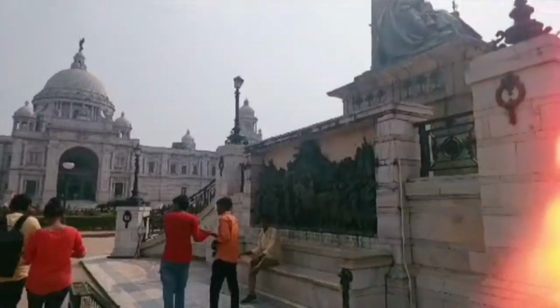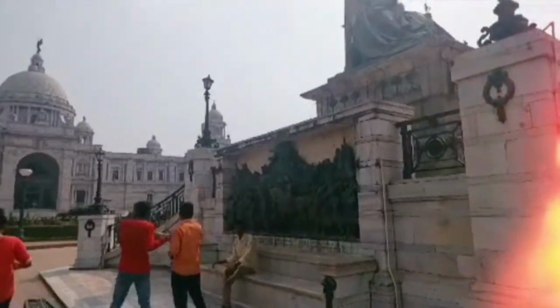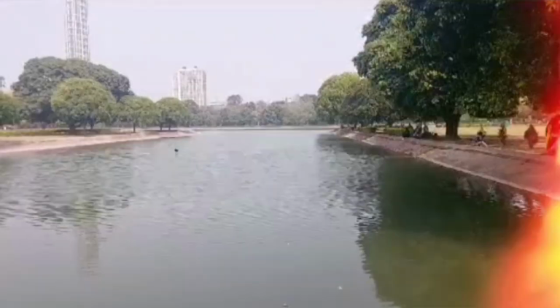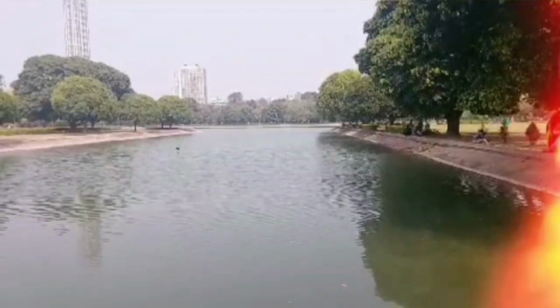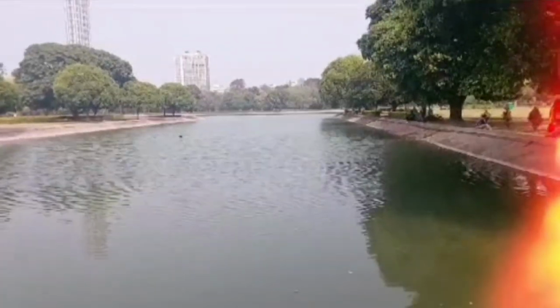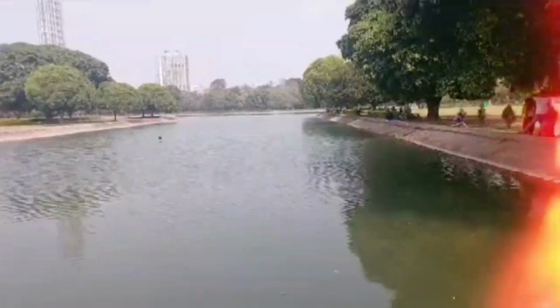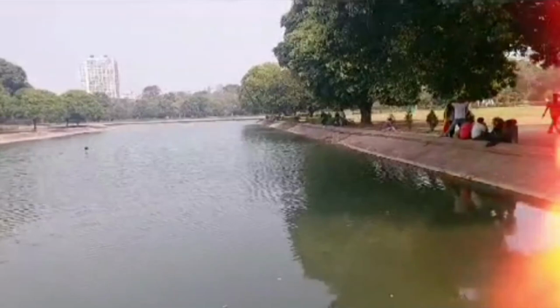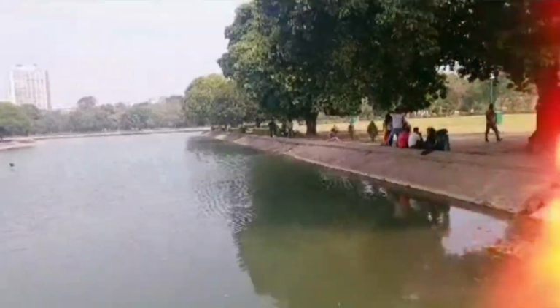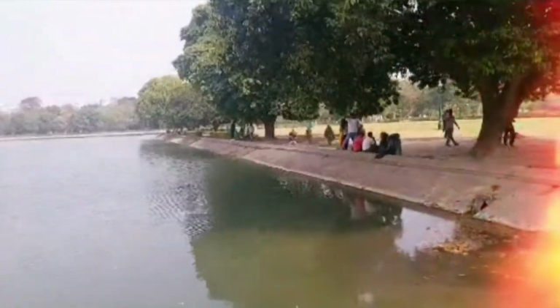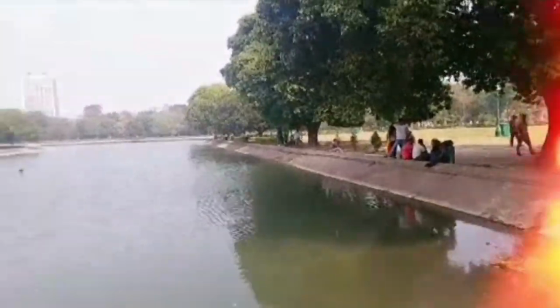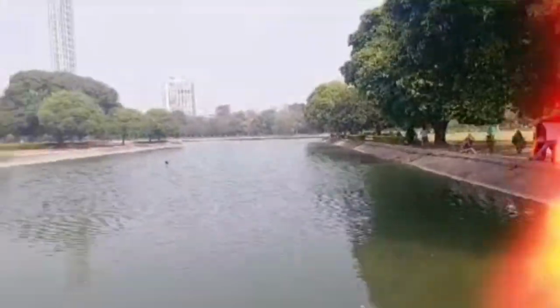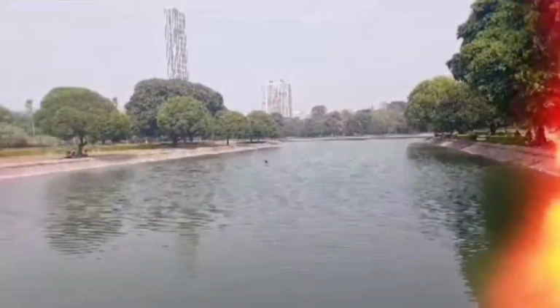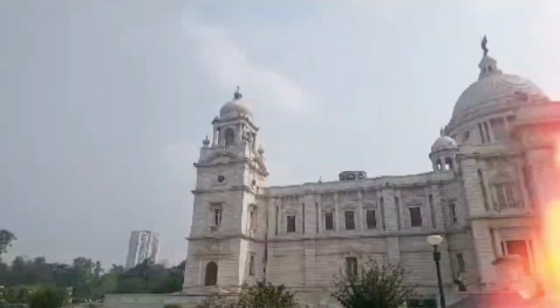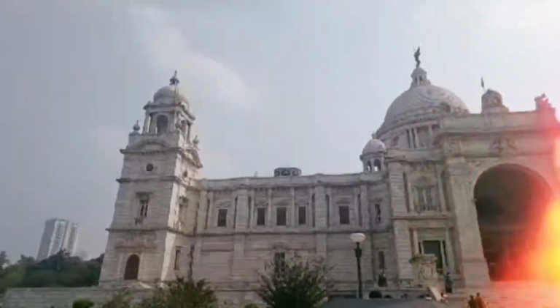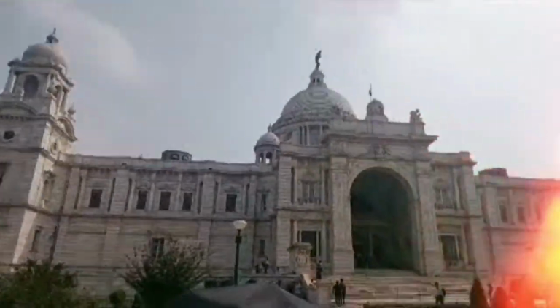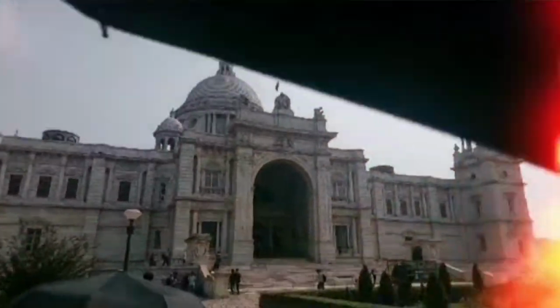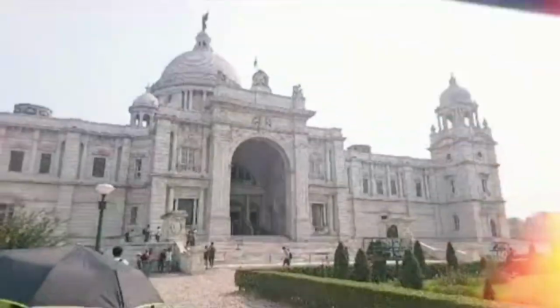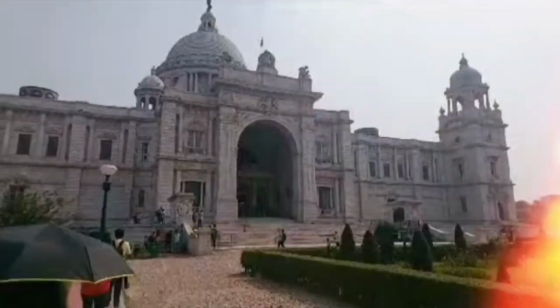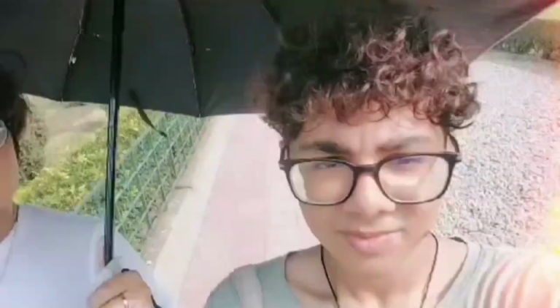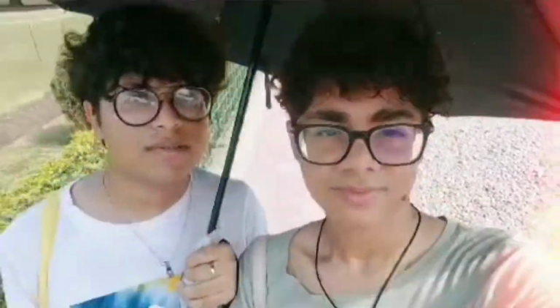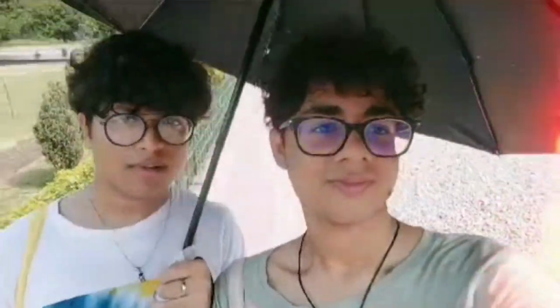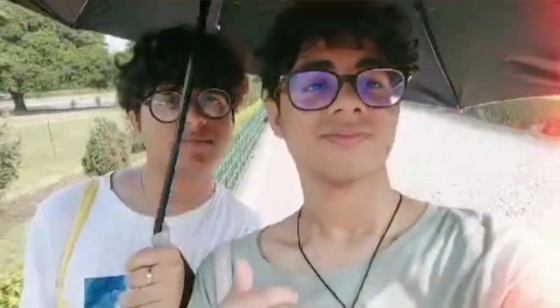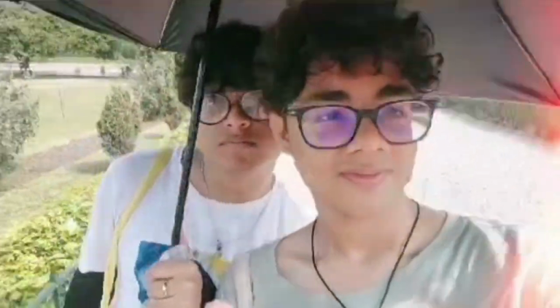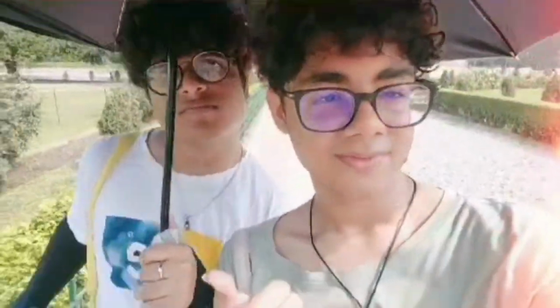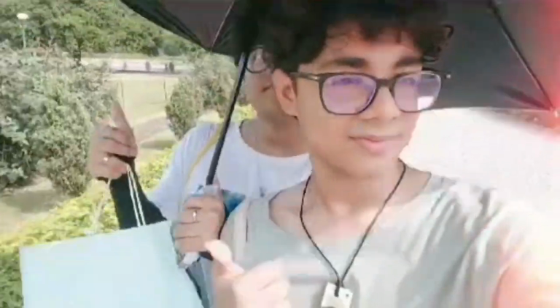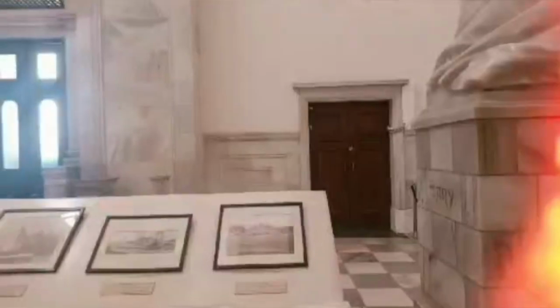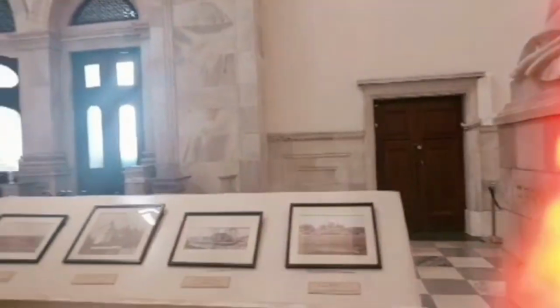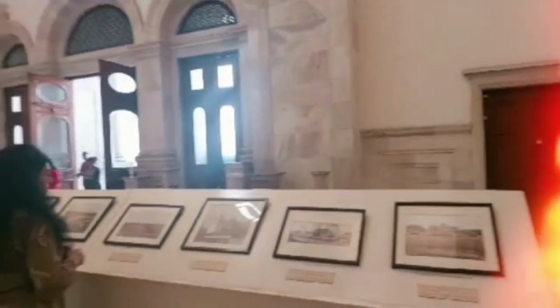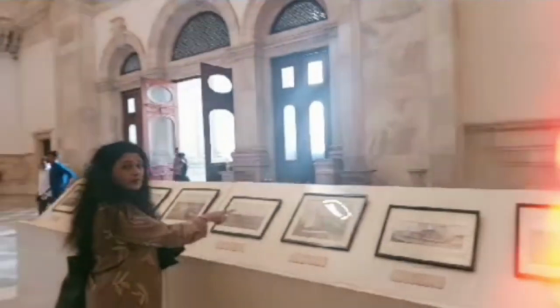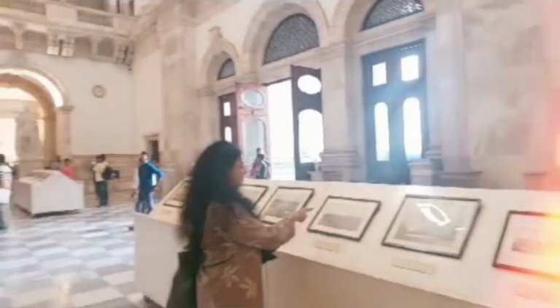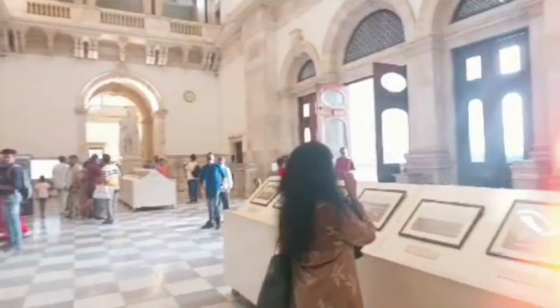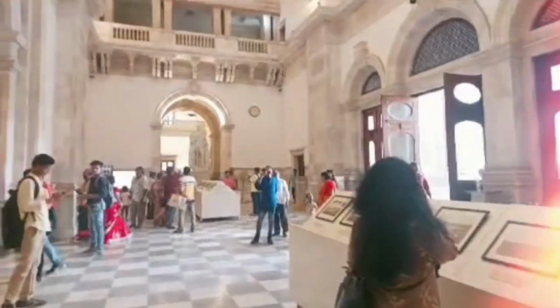The museum had many artworks, paintings, artifacts like guns, daggers, swords used in those times. And the paintings were so pretty.